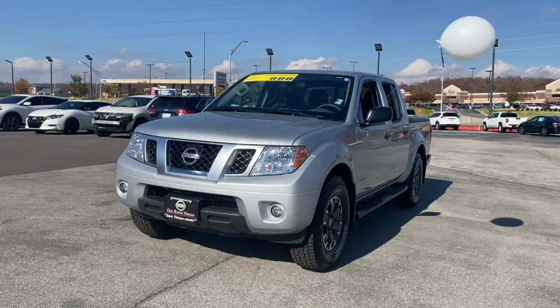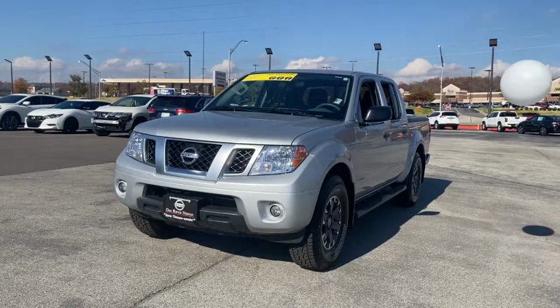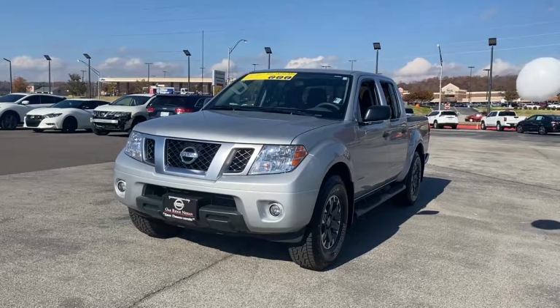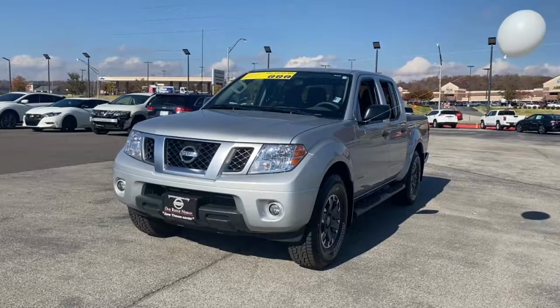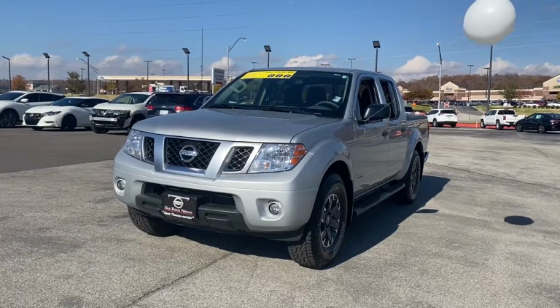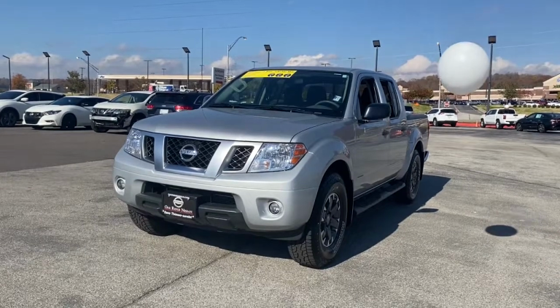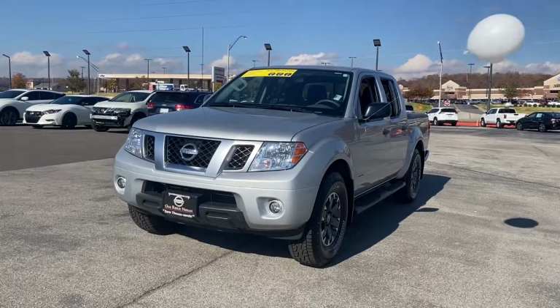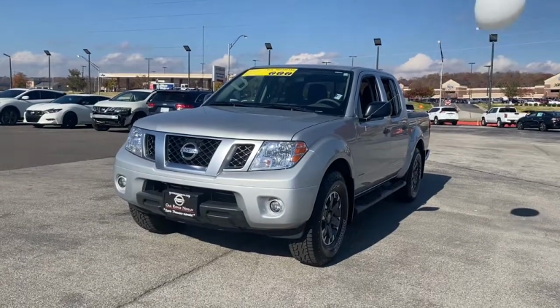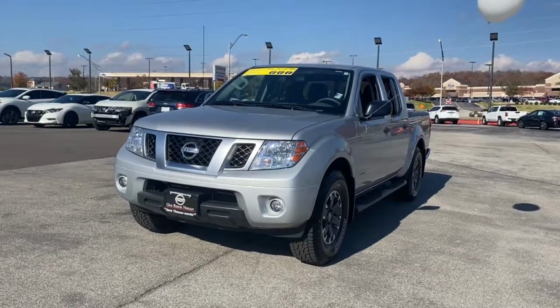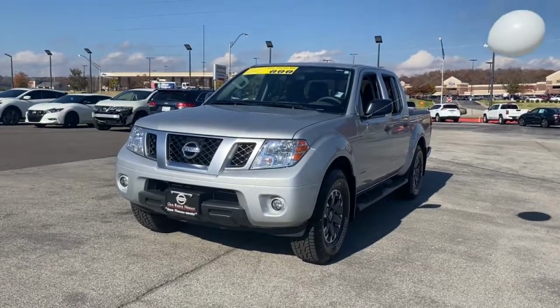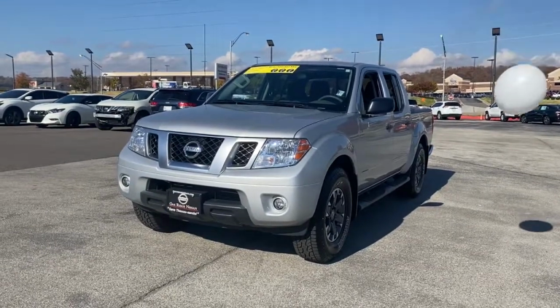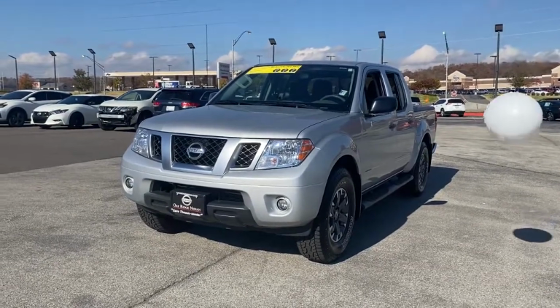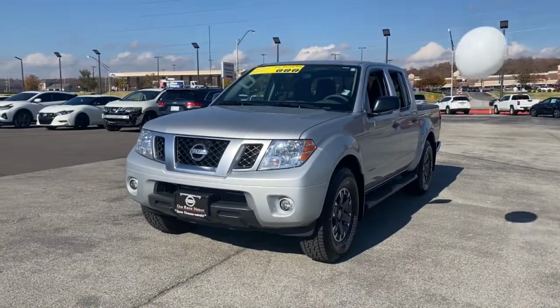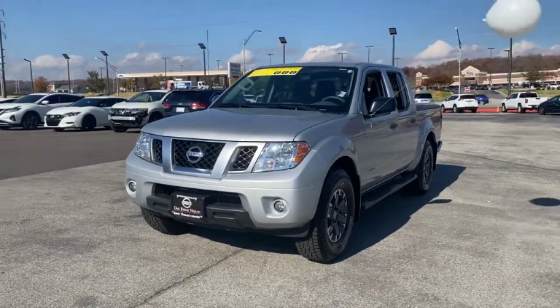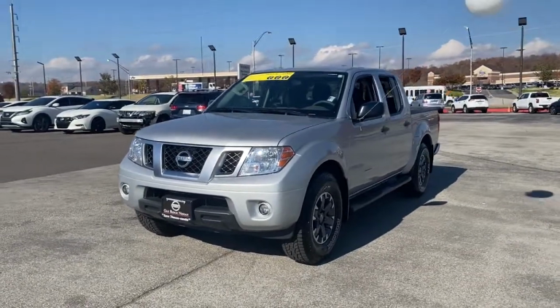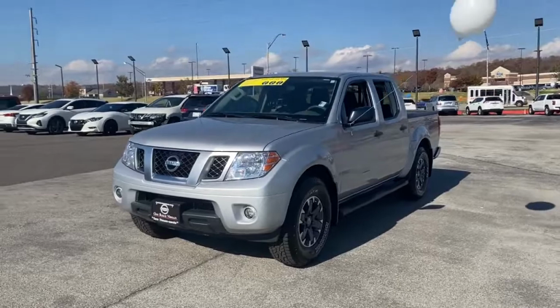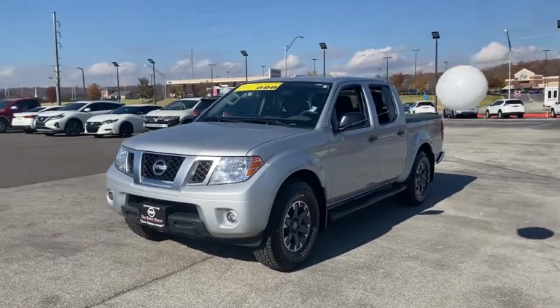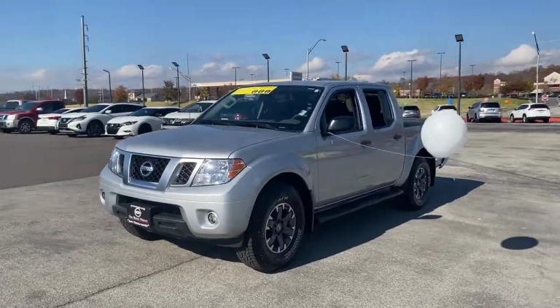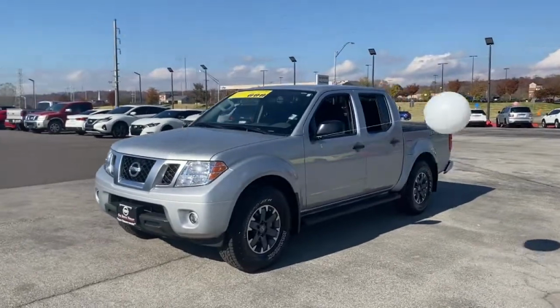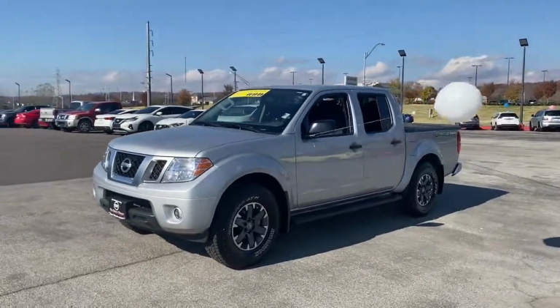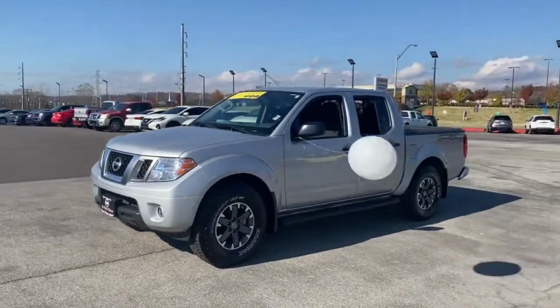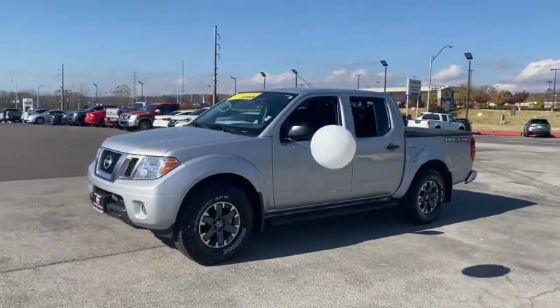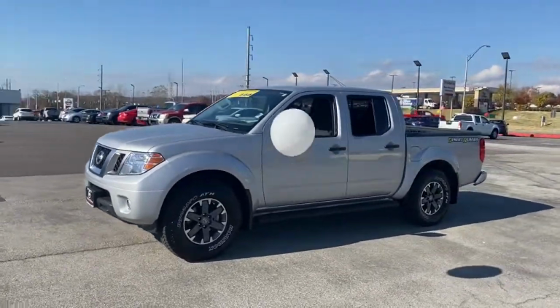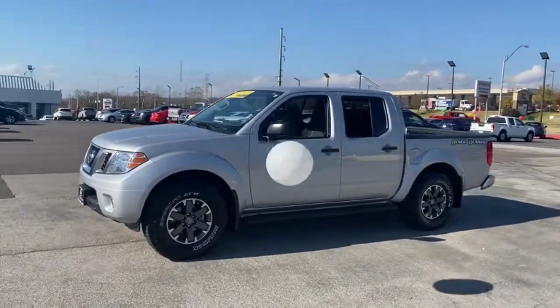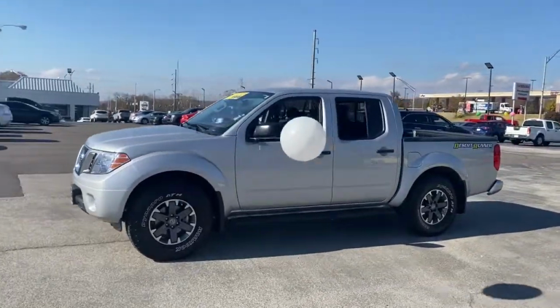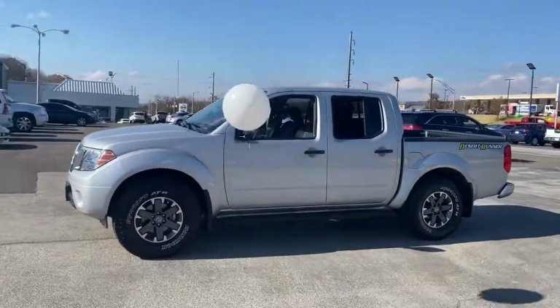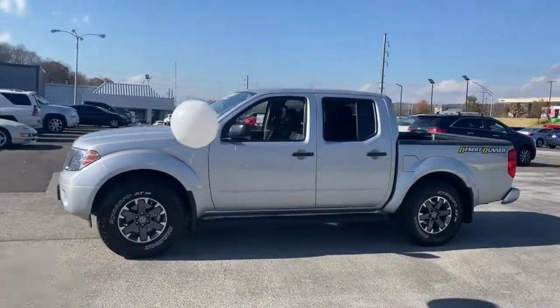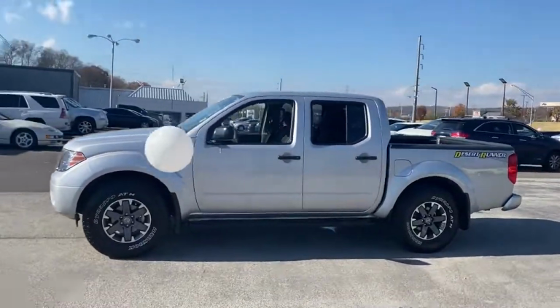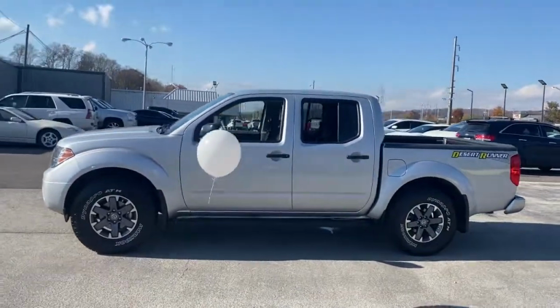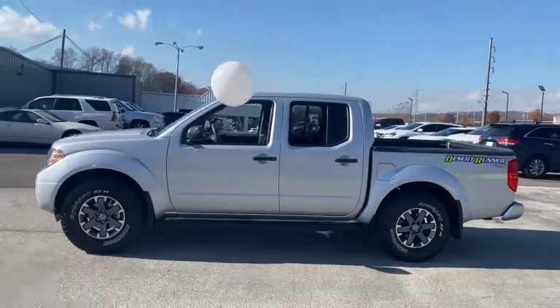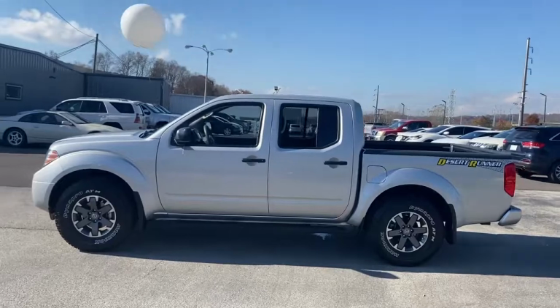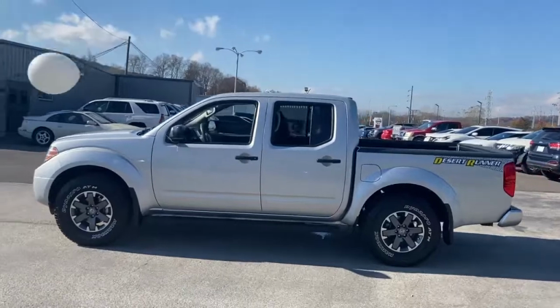This could be the car for you. The 2019 Nissan Frontier. With less than 15,000 miles on the odometer, this vehicle provides excellent value.